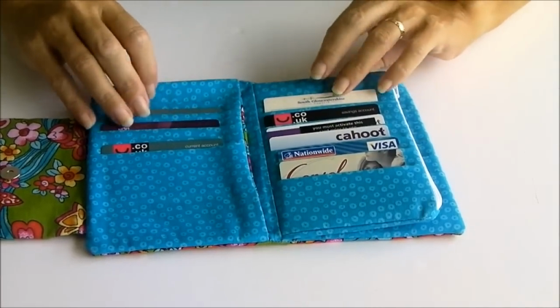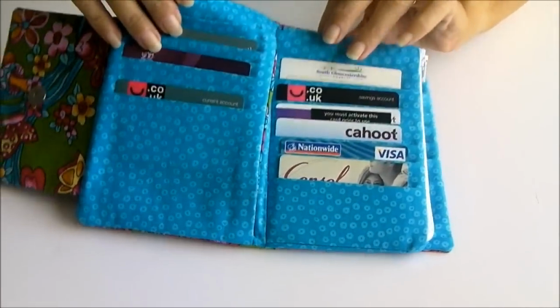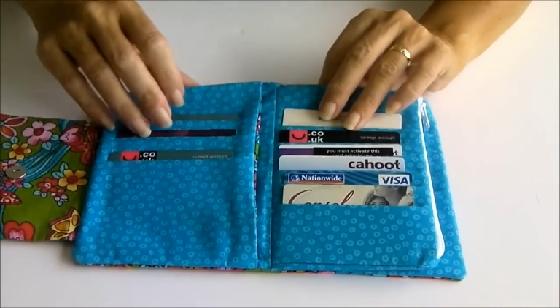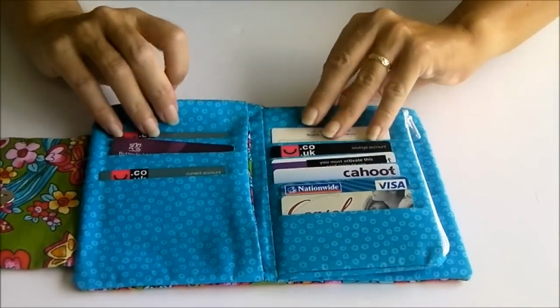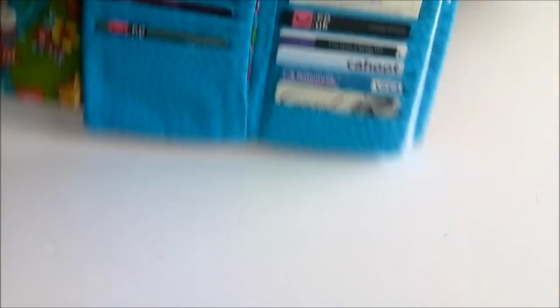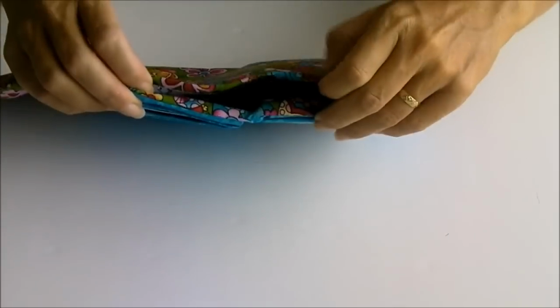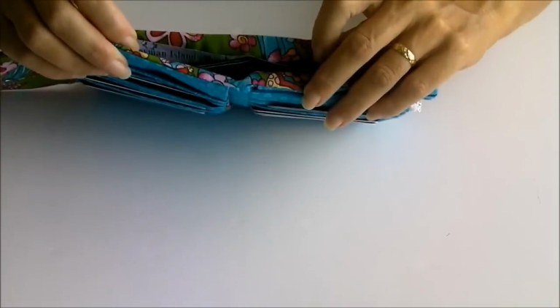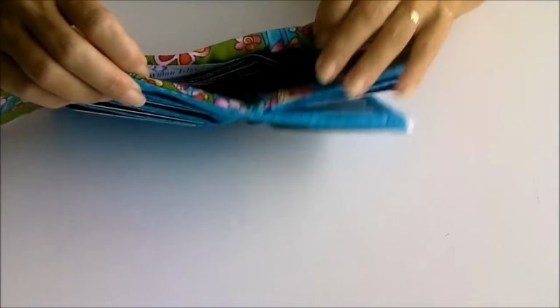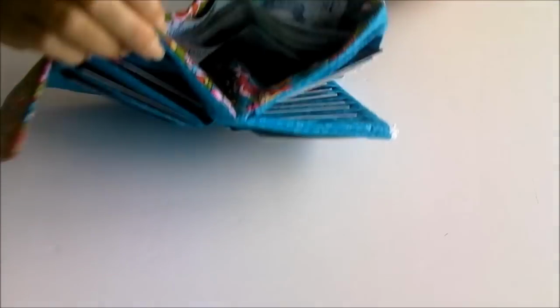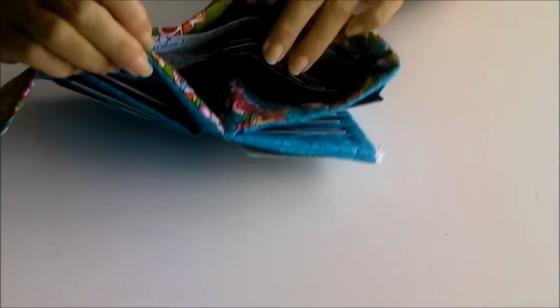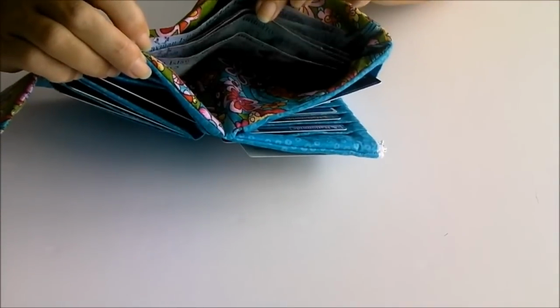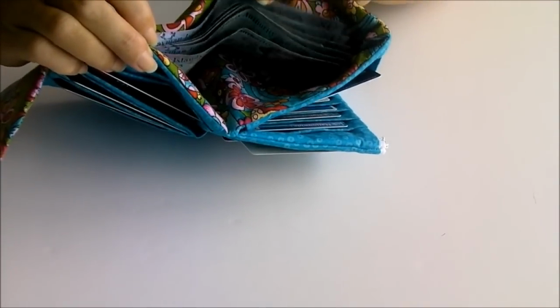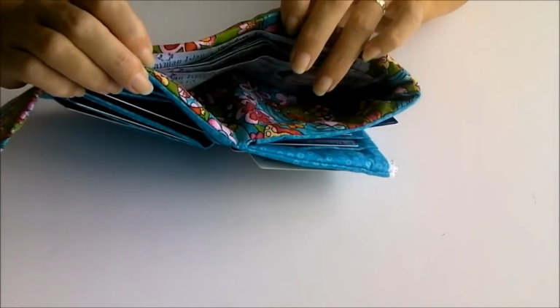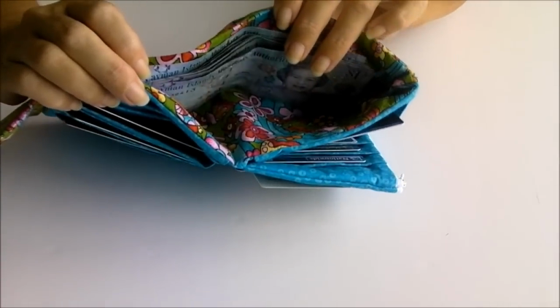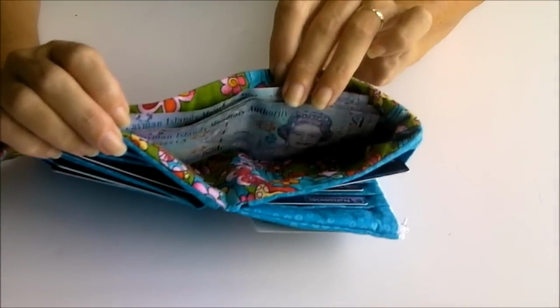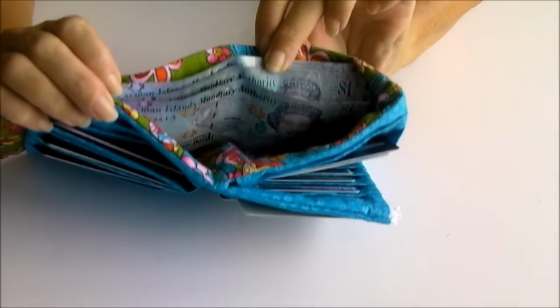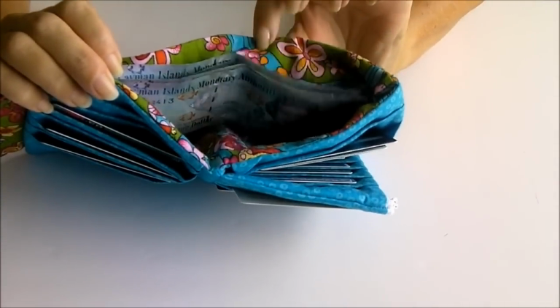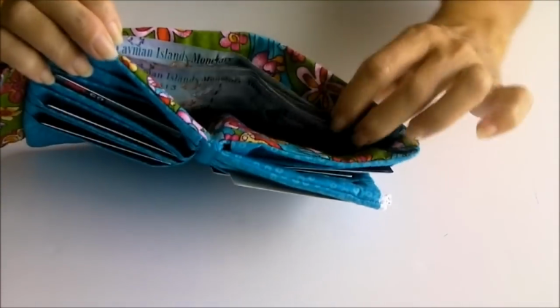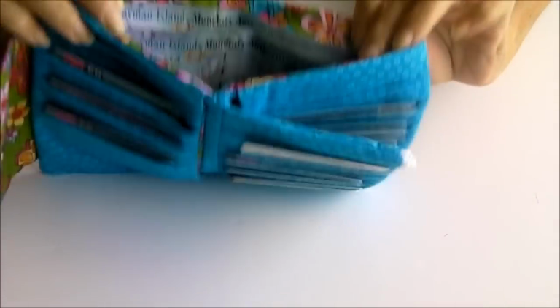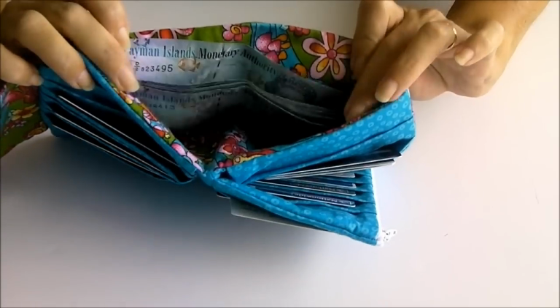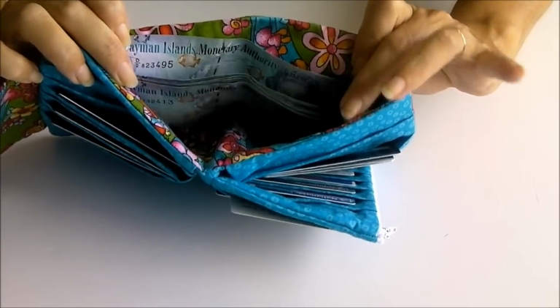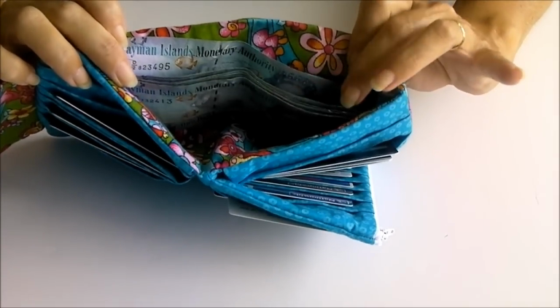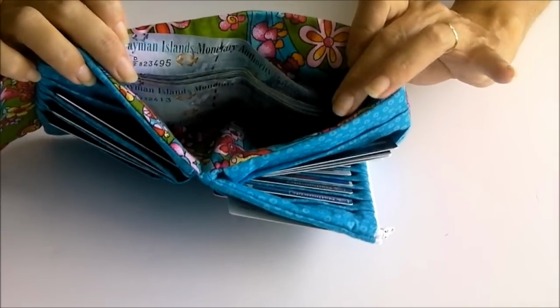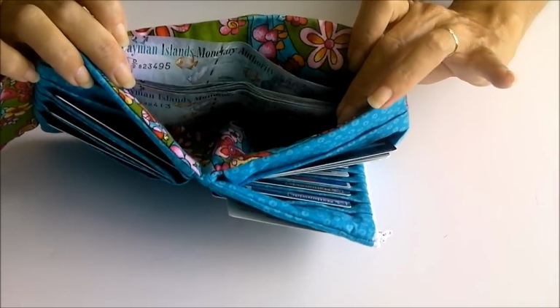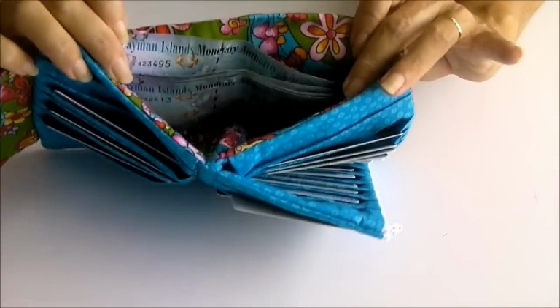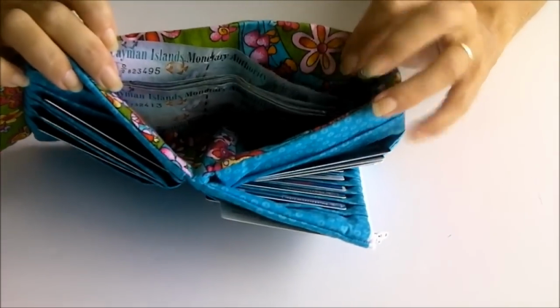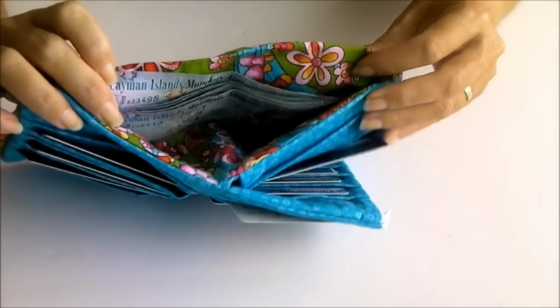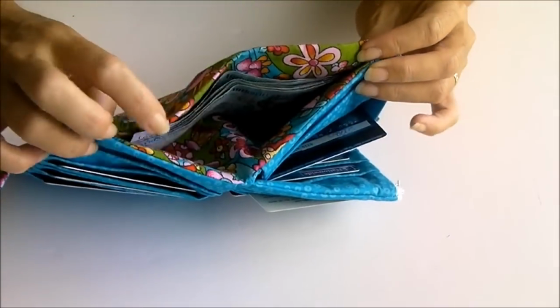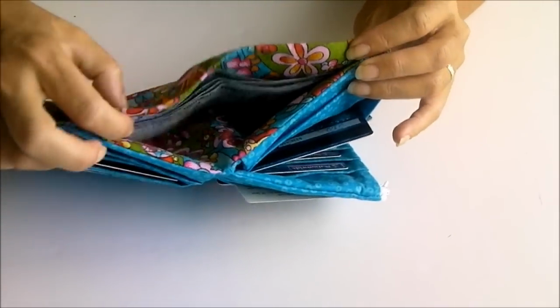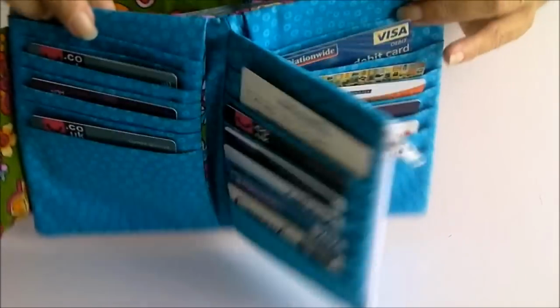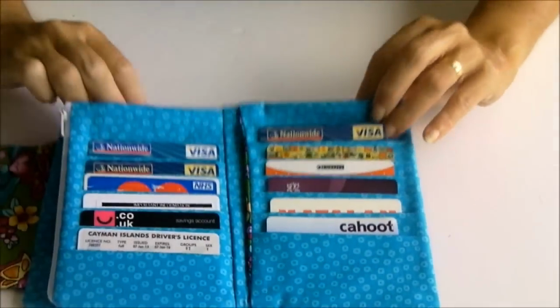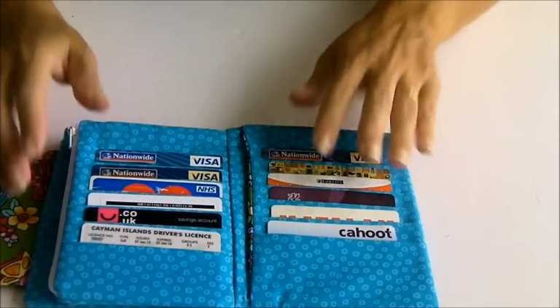And up at the top — if I turn it over — in the top here there's another pocket where you can put all of your notes. That's not full depth, so it's shallow so that your notes don't fall down inside. So they sit in the top just there.